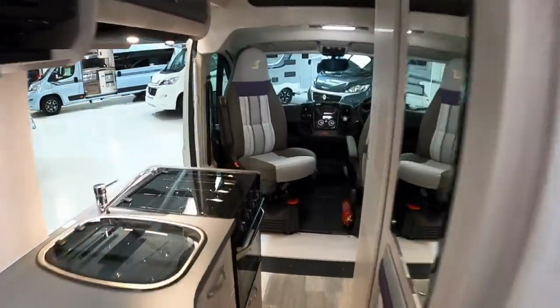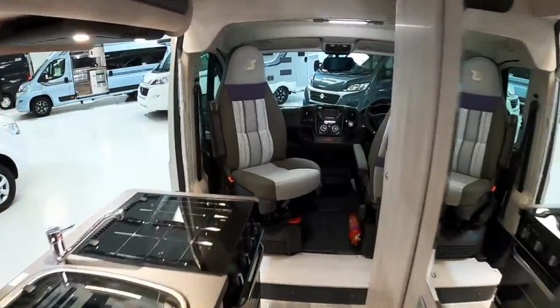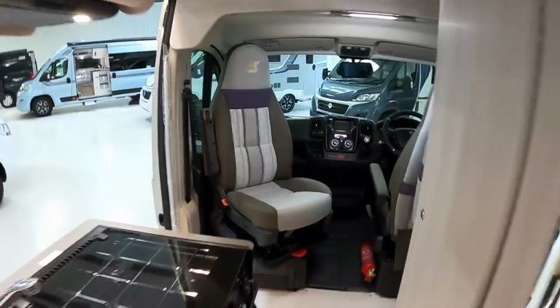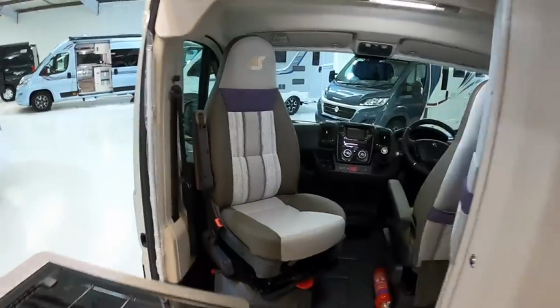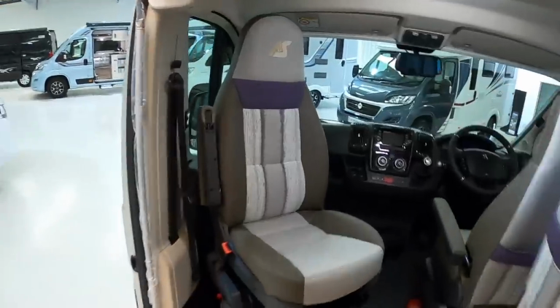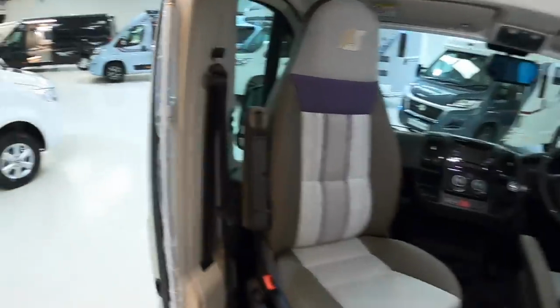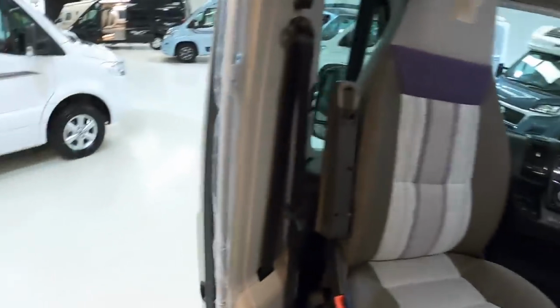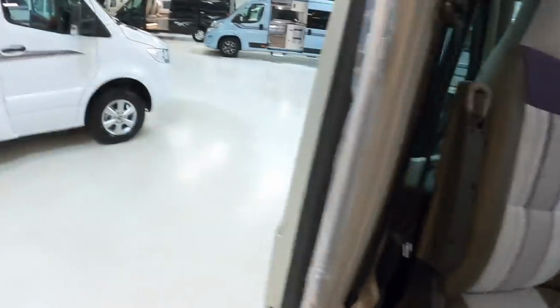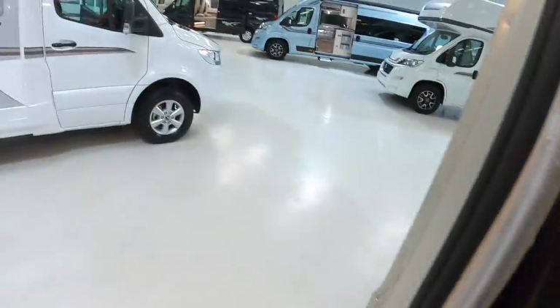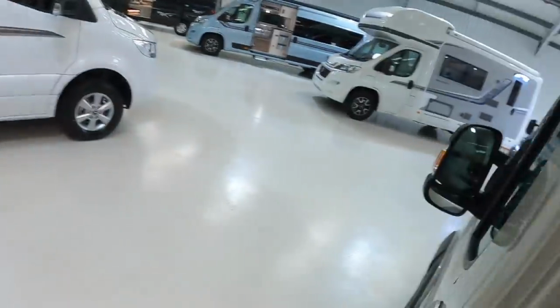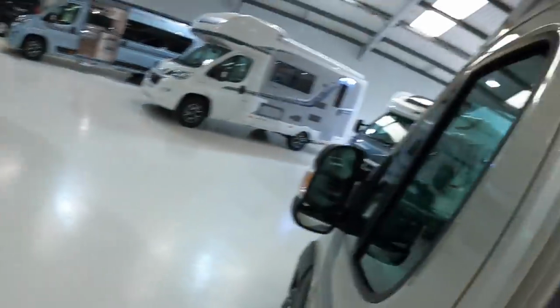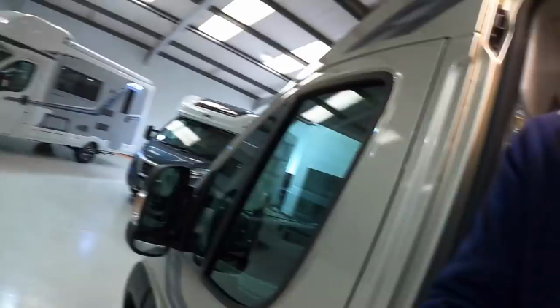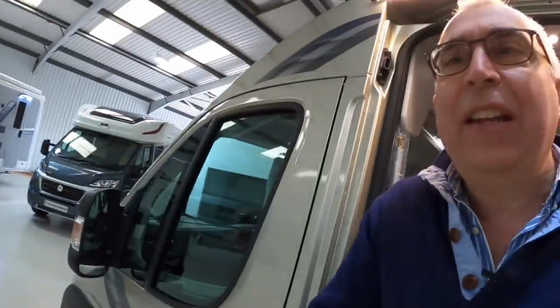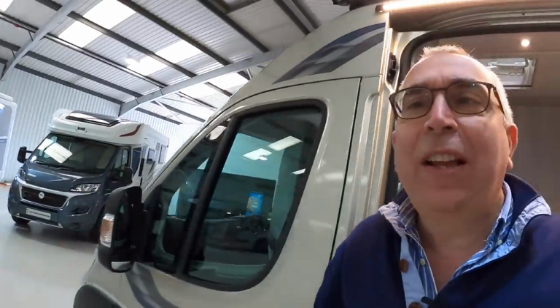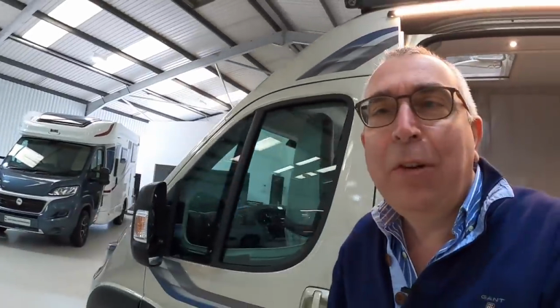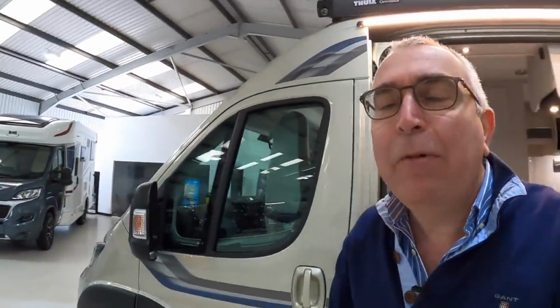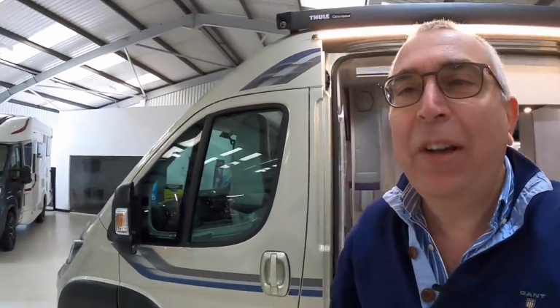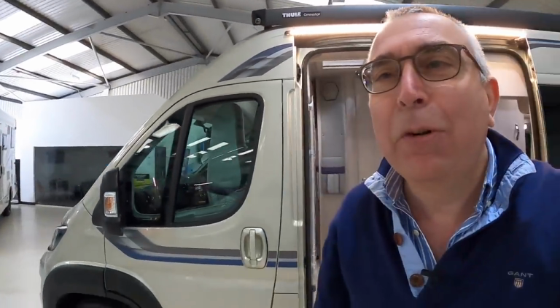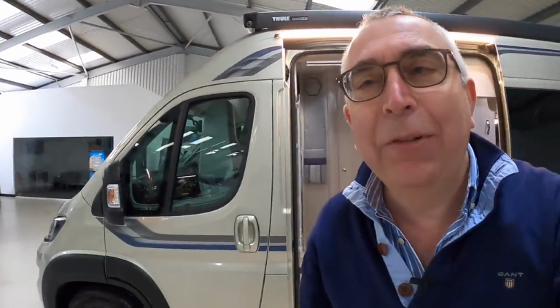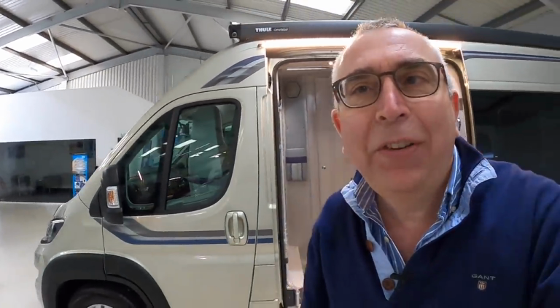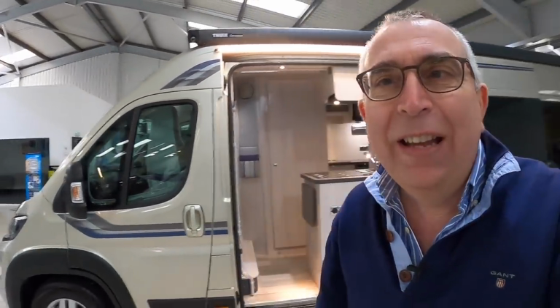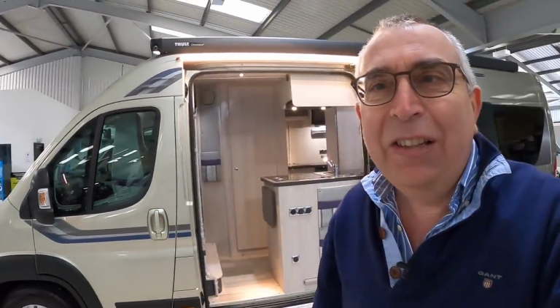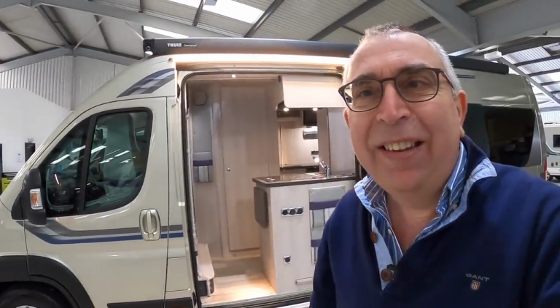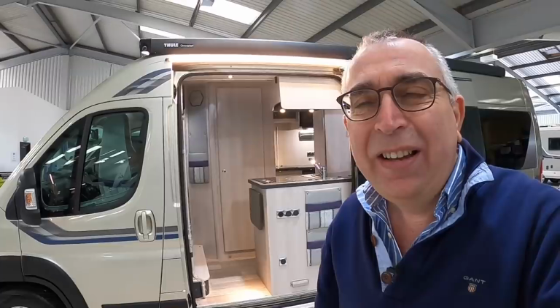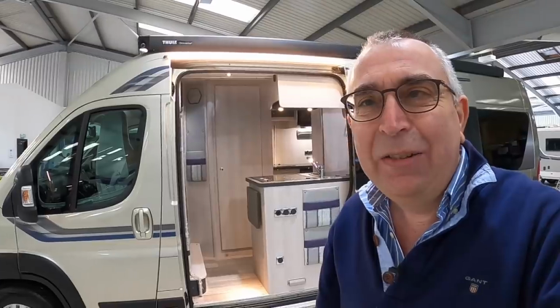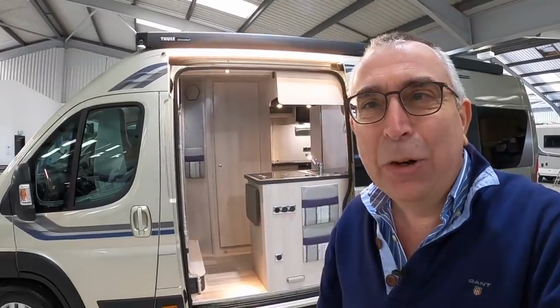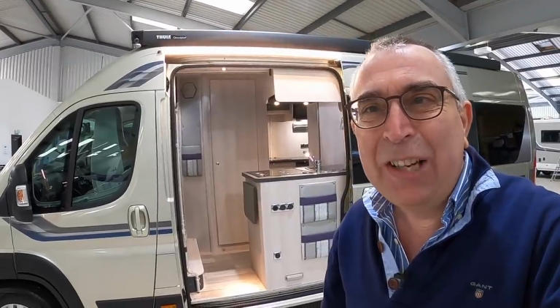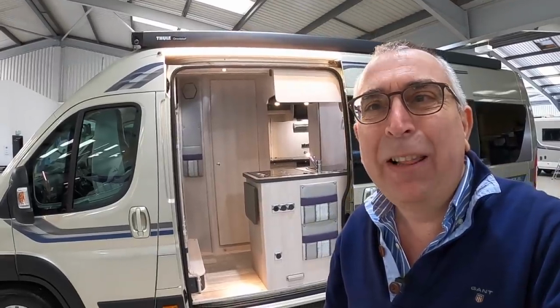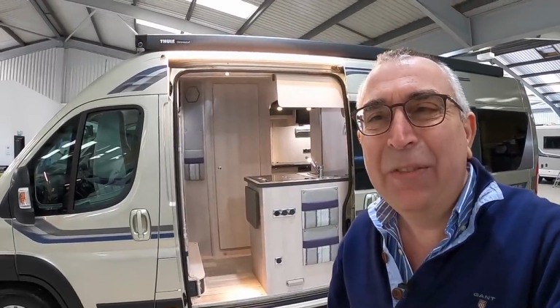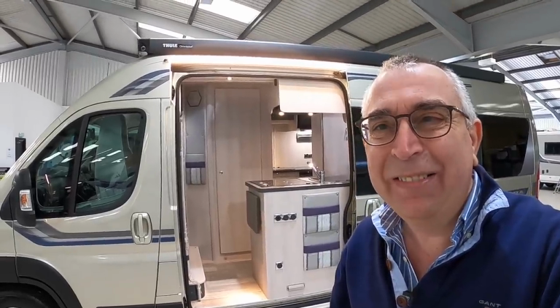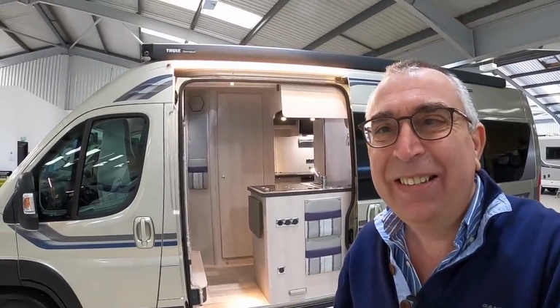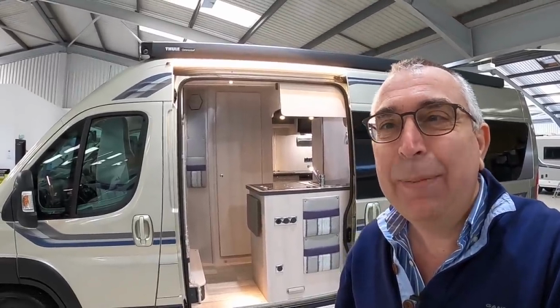Huge thanks to Nick Whale Motorhomes for organising that tour for us, and huge thanks as ever to you guys for watching. We'll catch you on another one of these very soon. Take care, bye-bye.